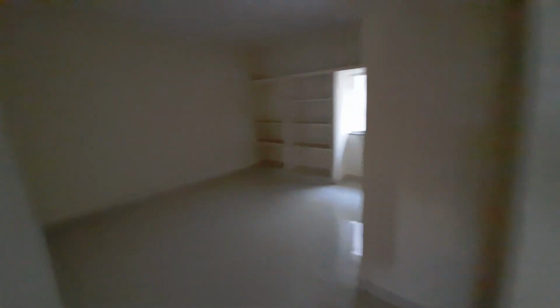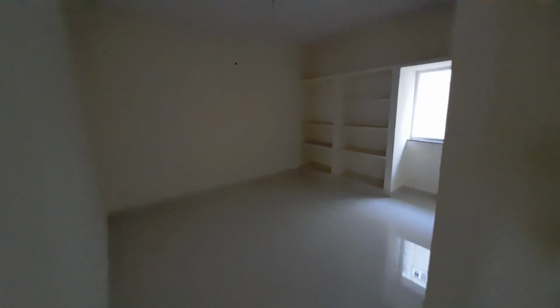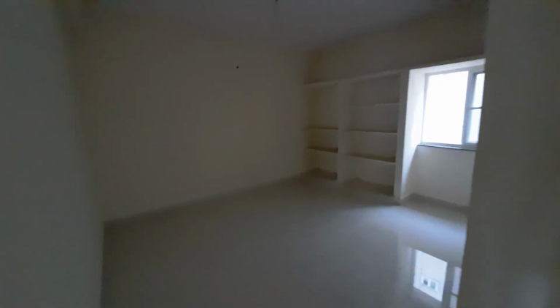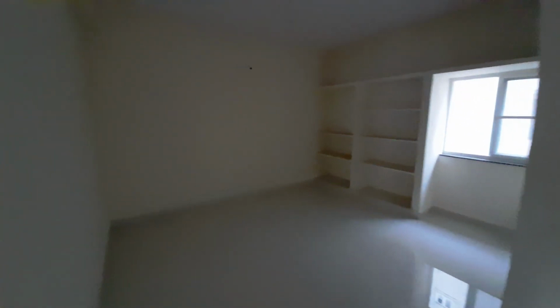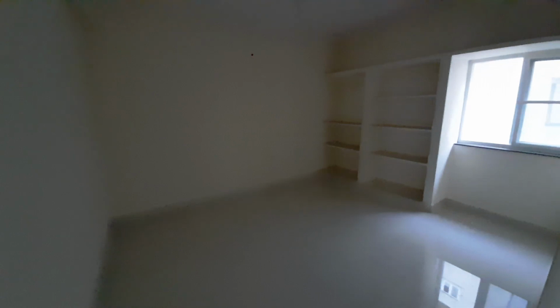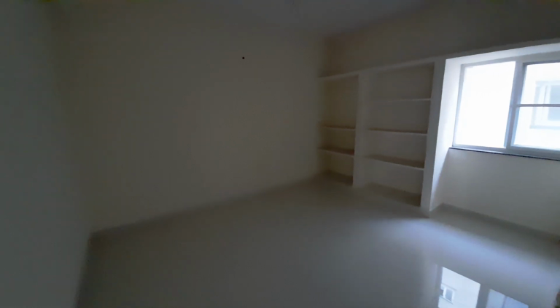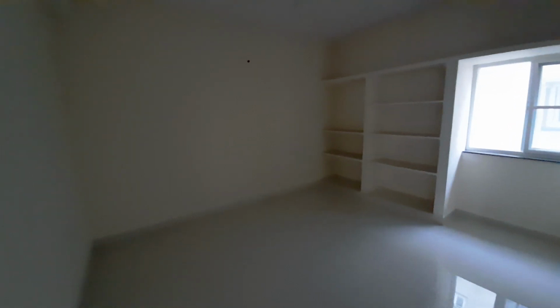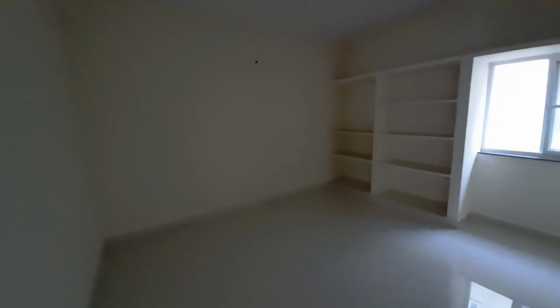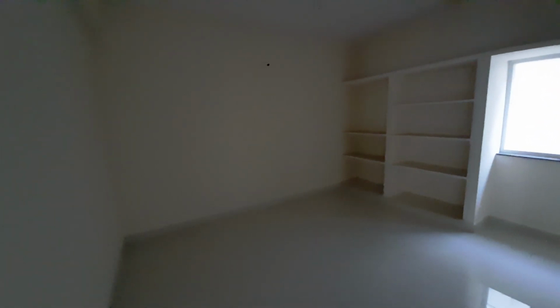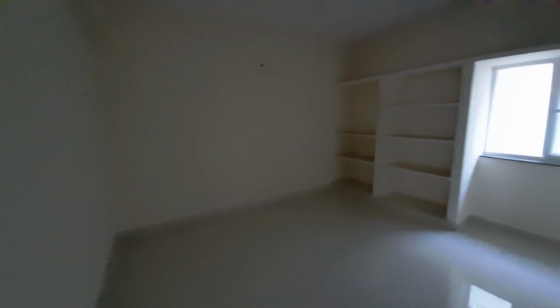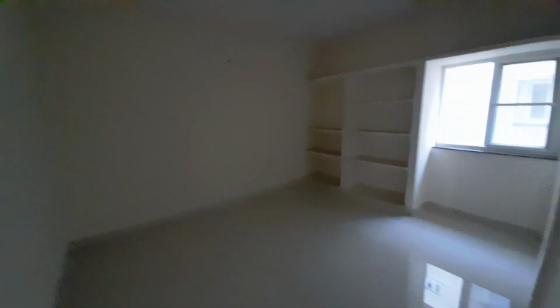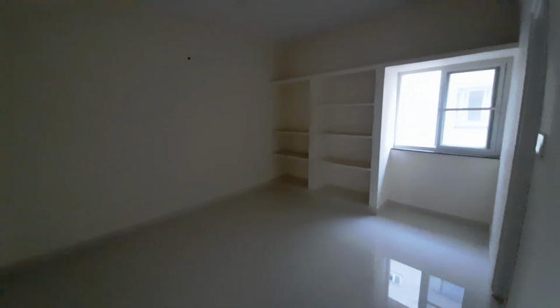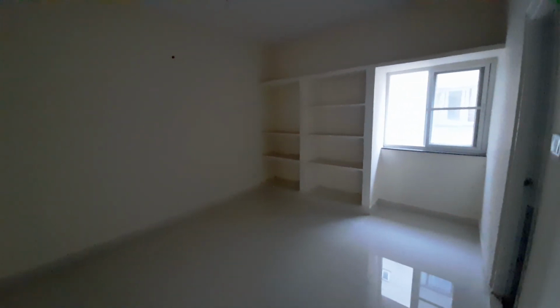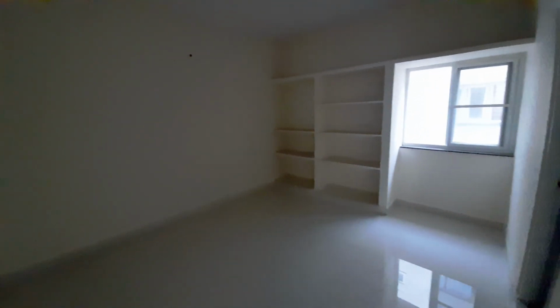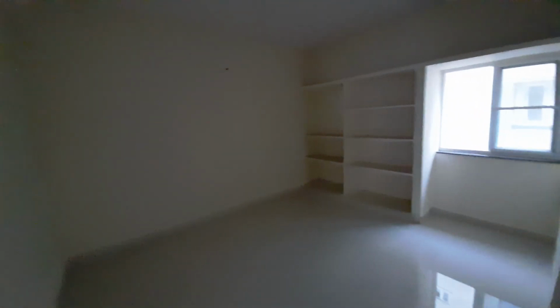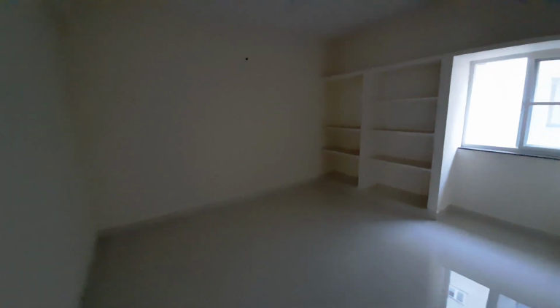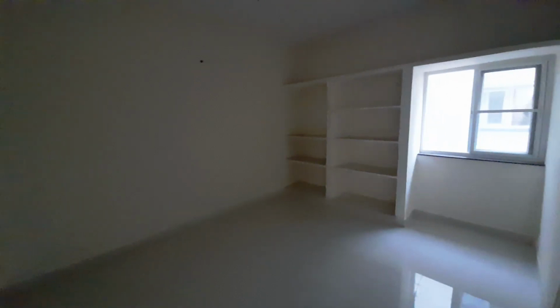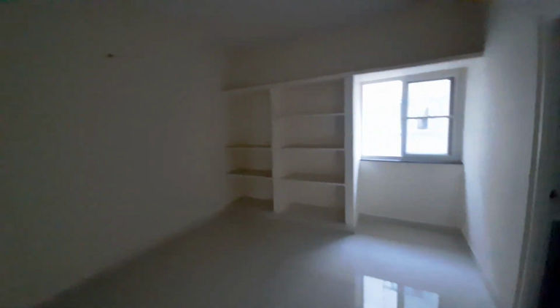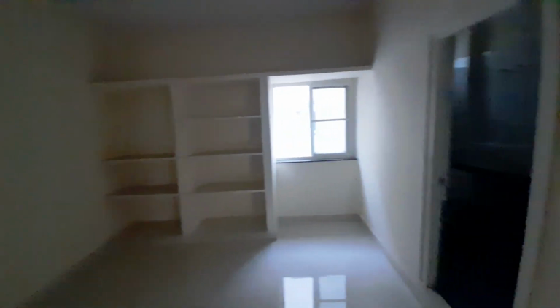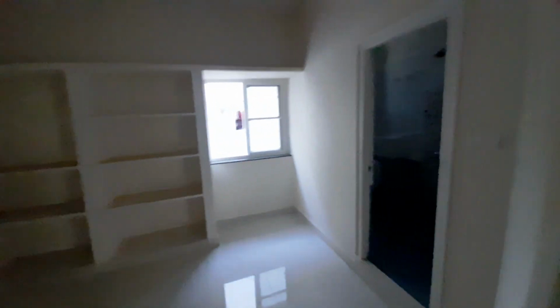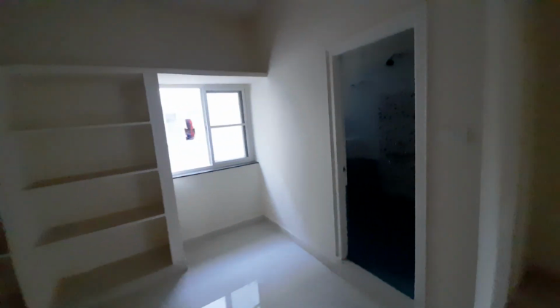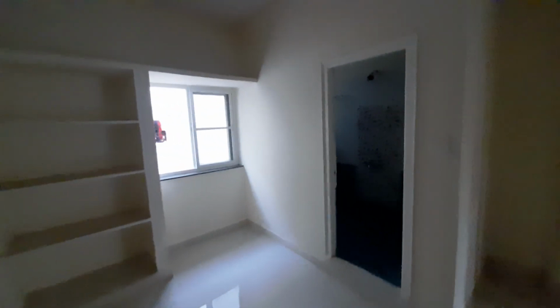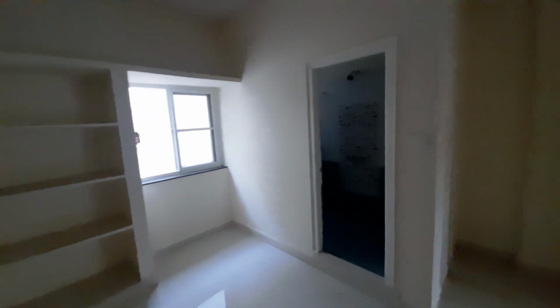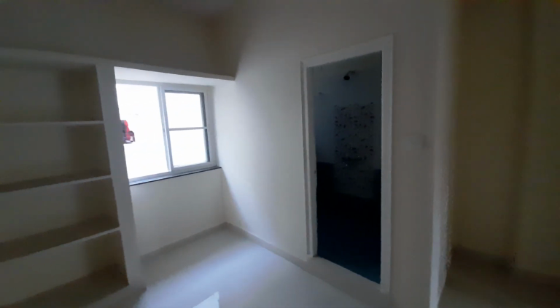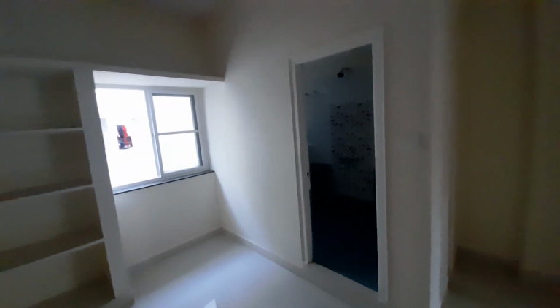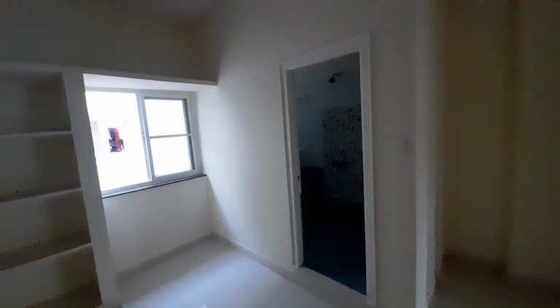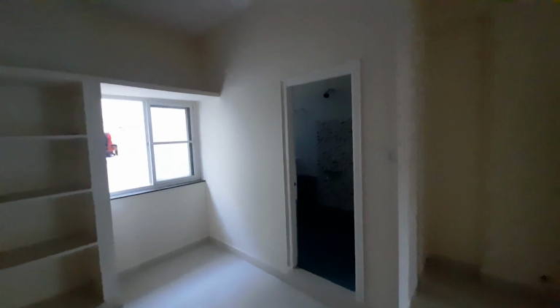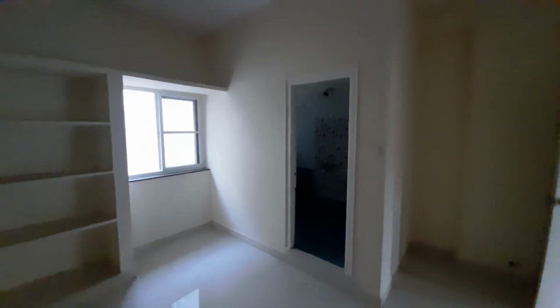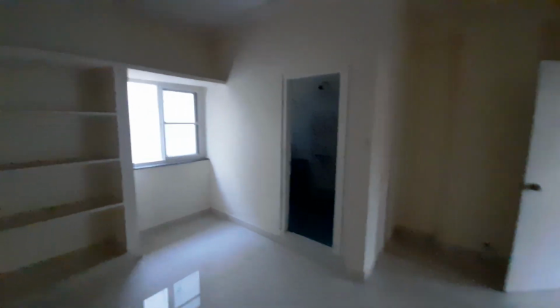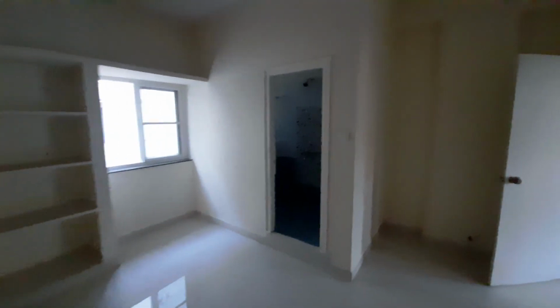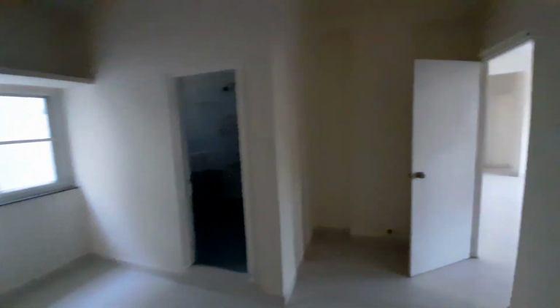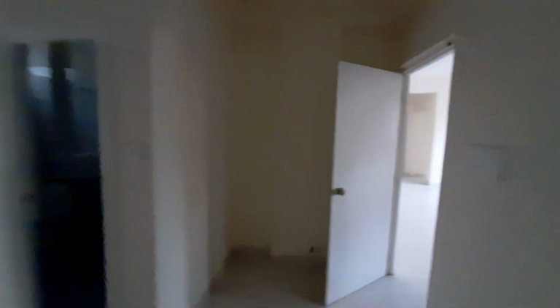This one is the master bedroom, with attached washroom.